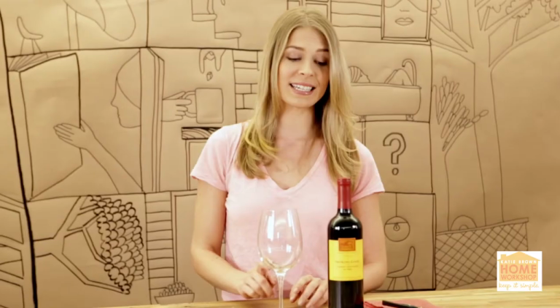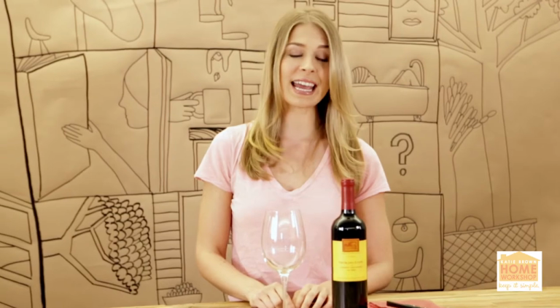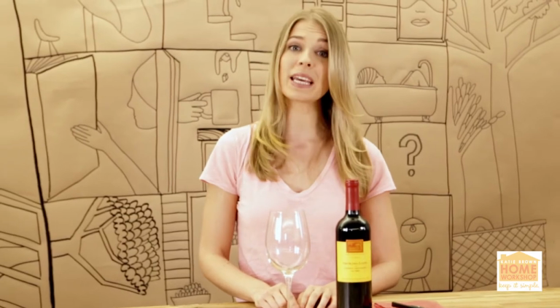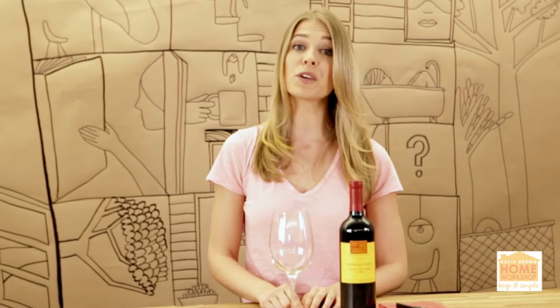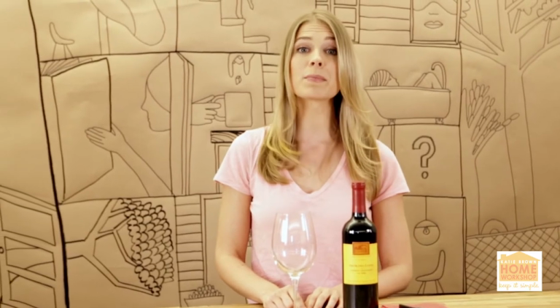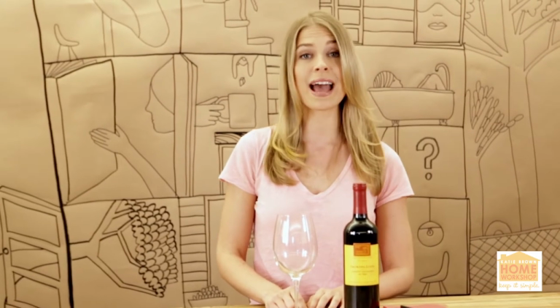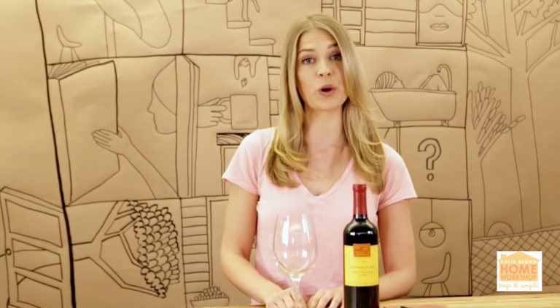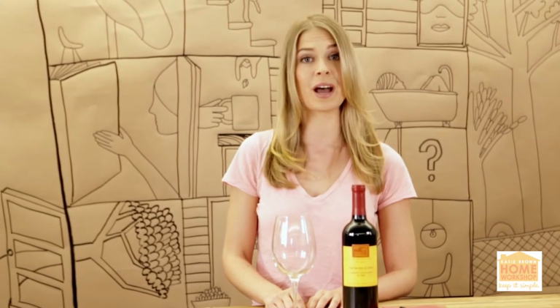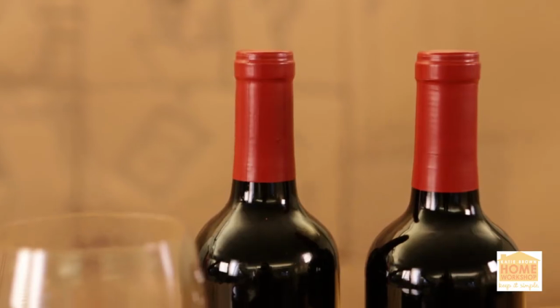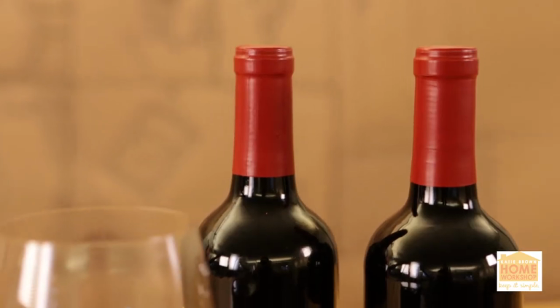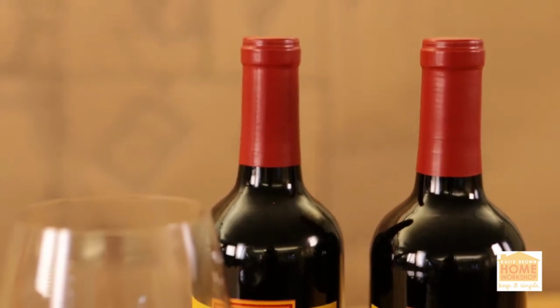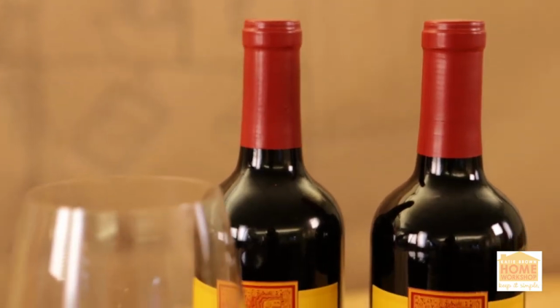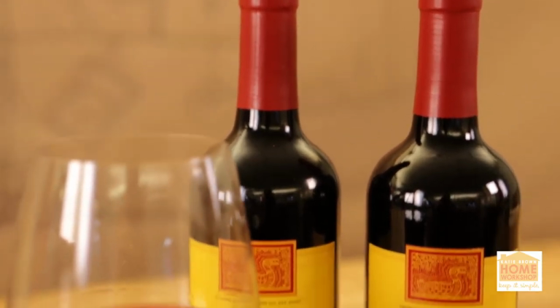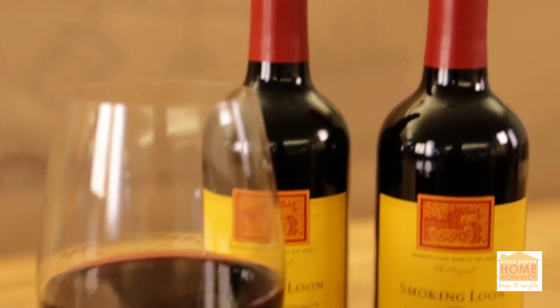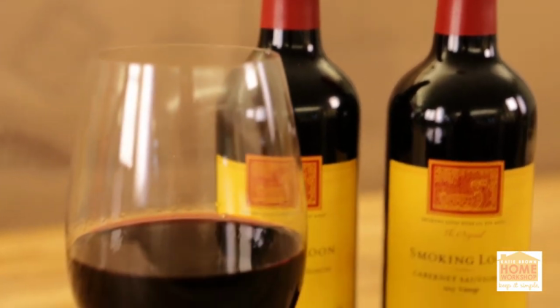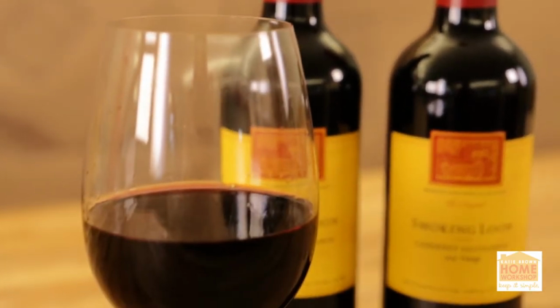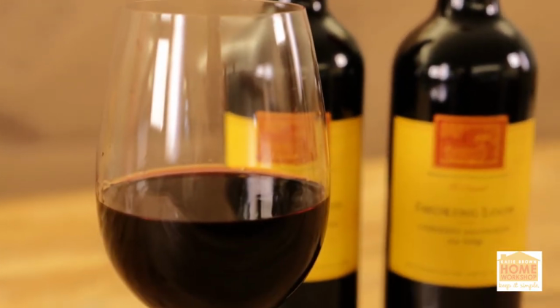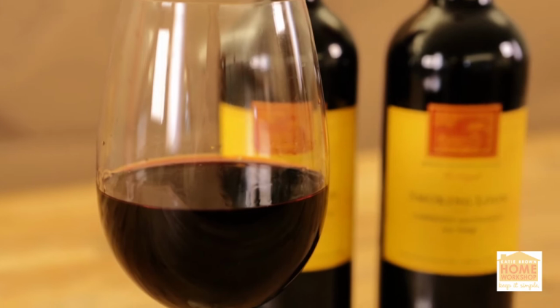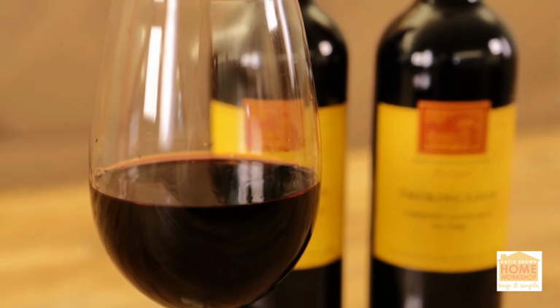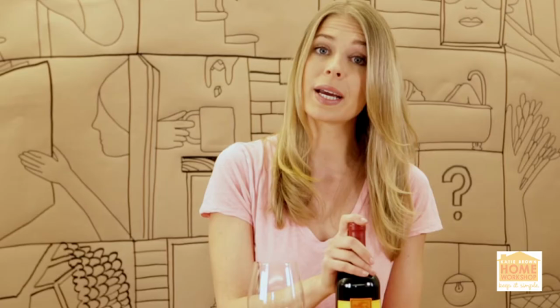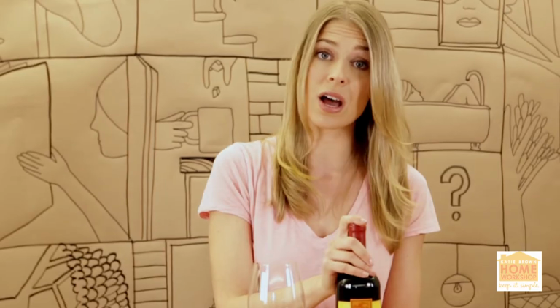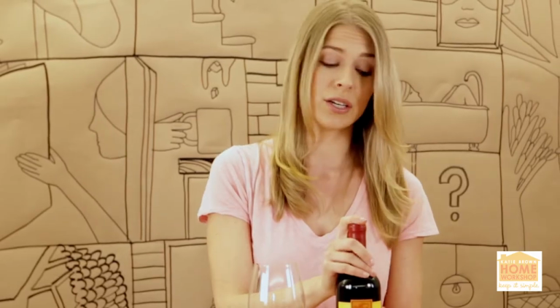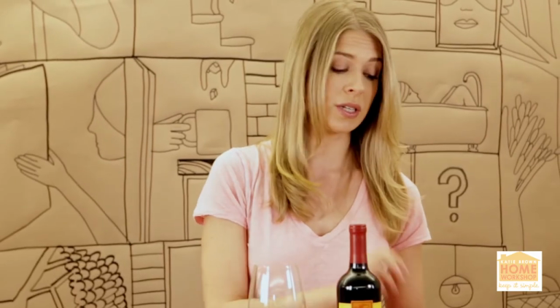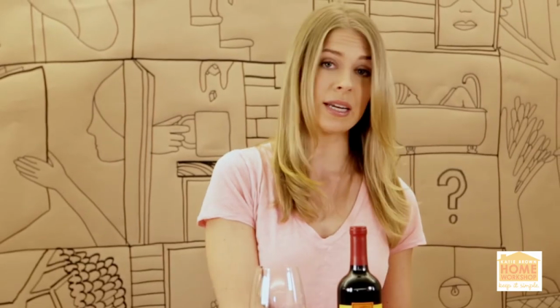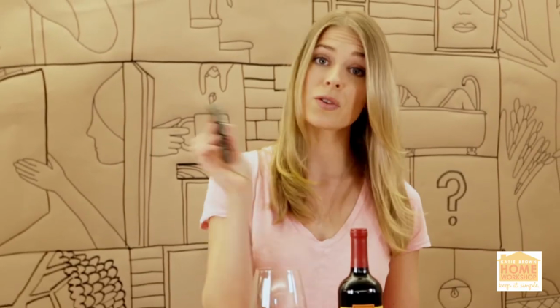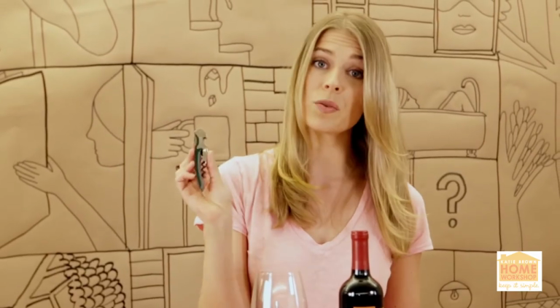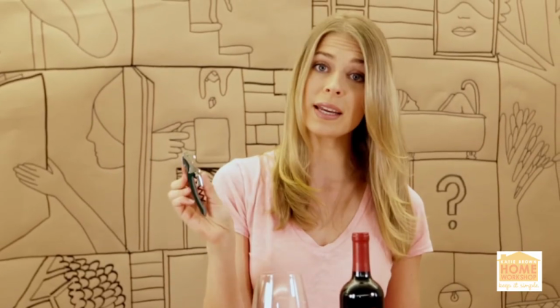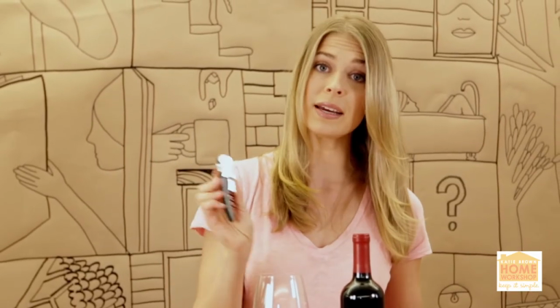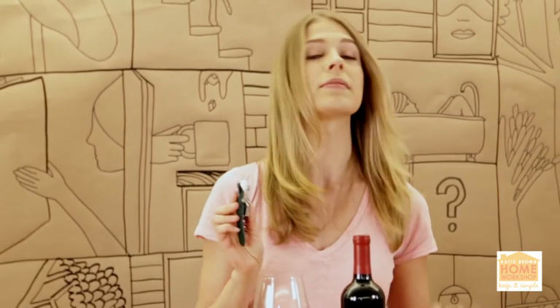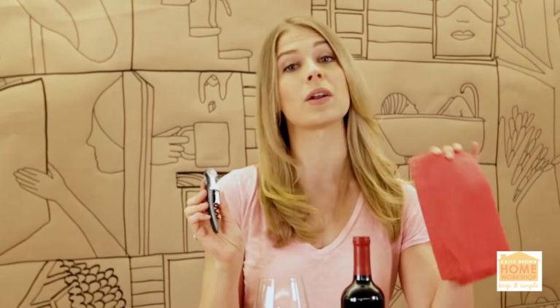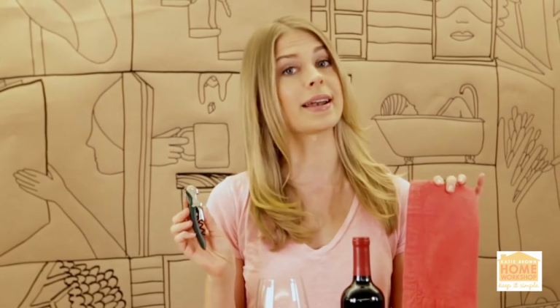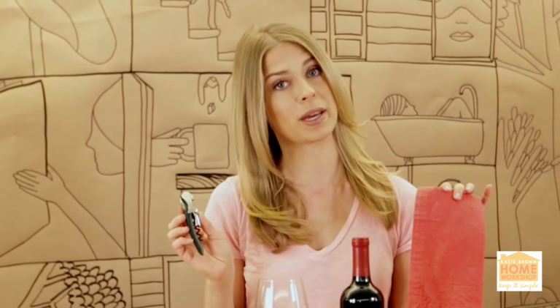Today I'm gonna give you a few tips on how to open a bottle of wine. Opening a bottle of wine can seem really intimidating, but I'm here to tell you it's not. You just need a trusty wine key and a wine napkin.